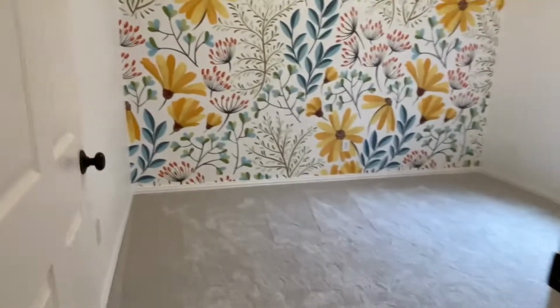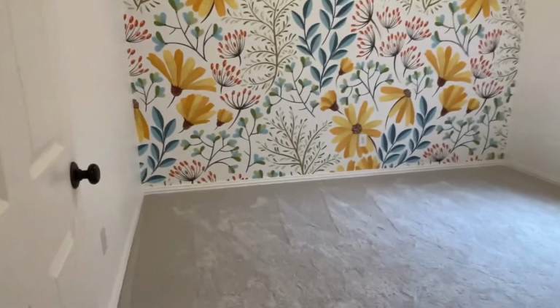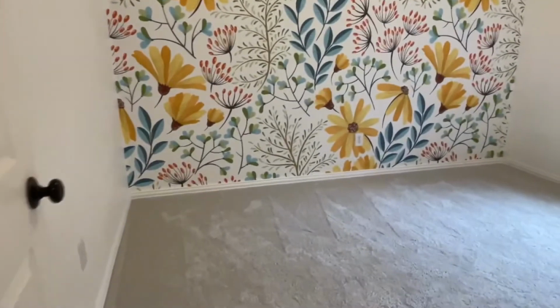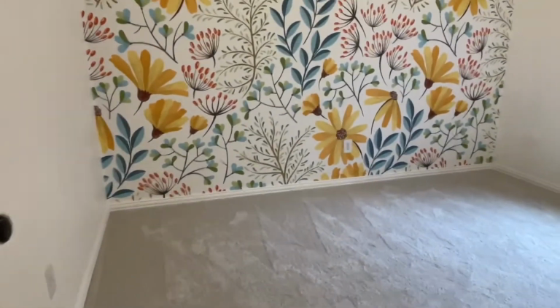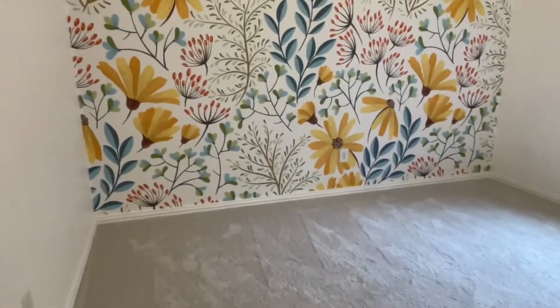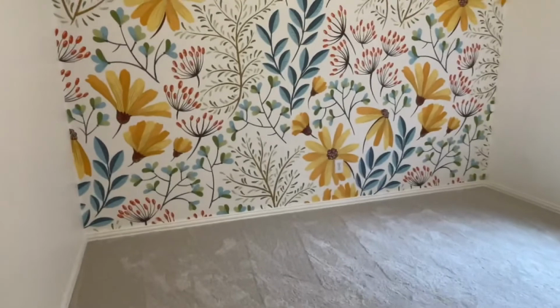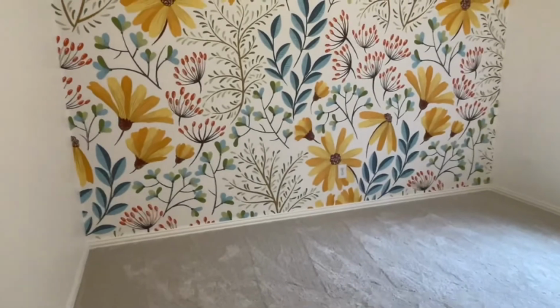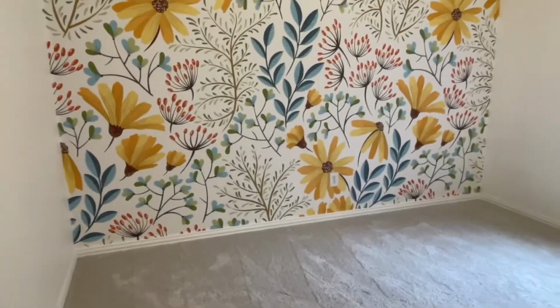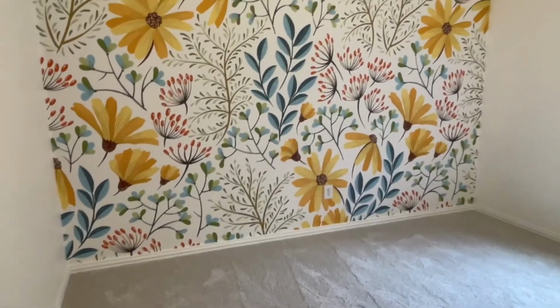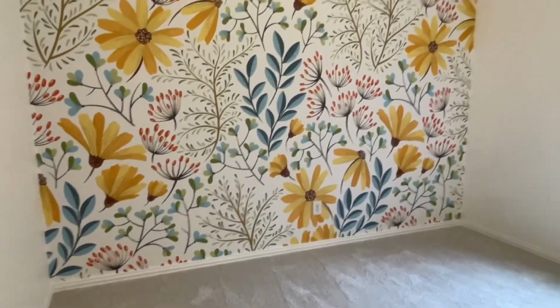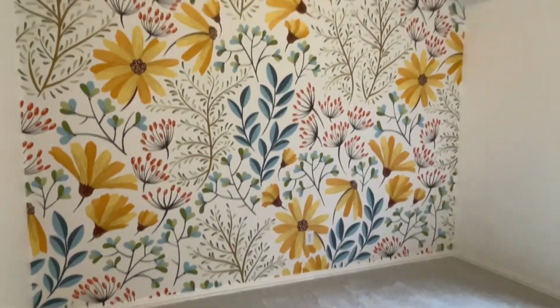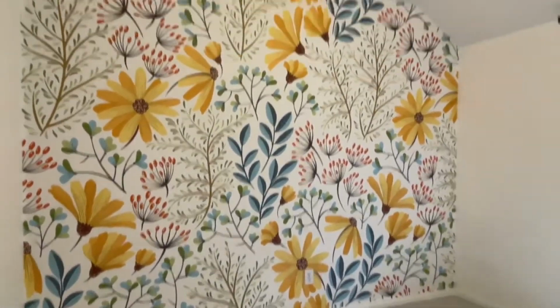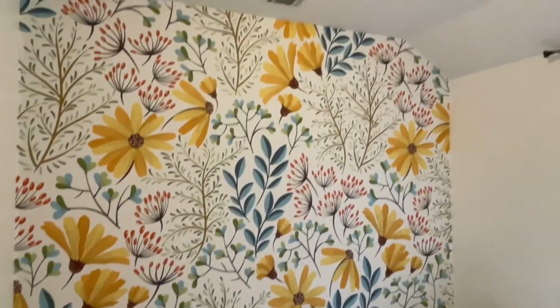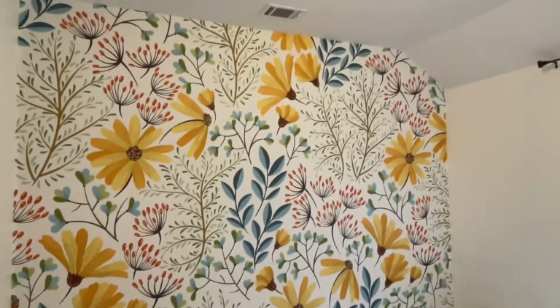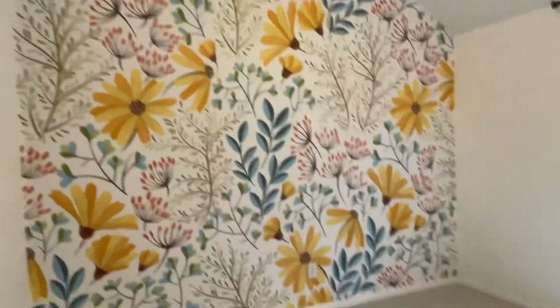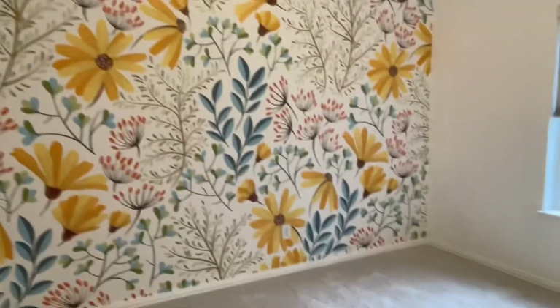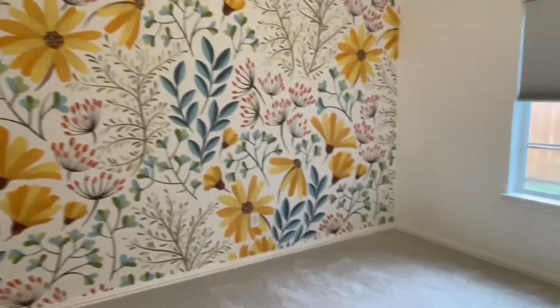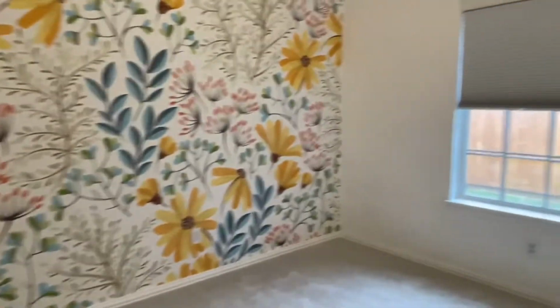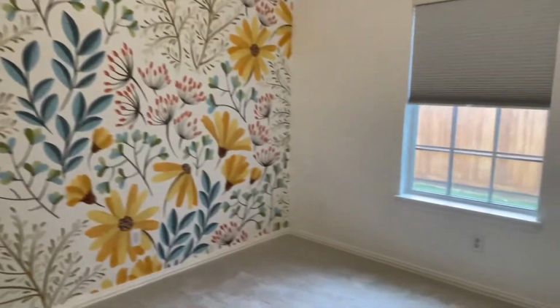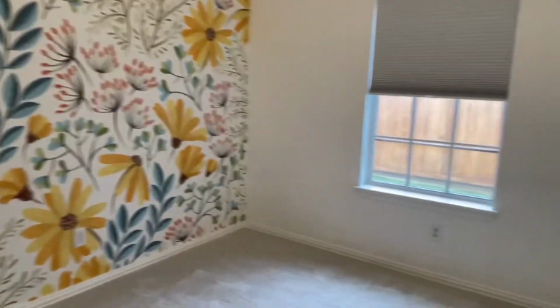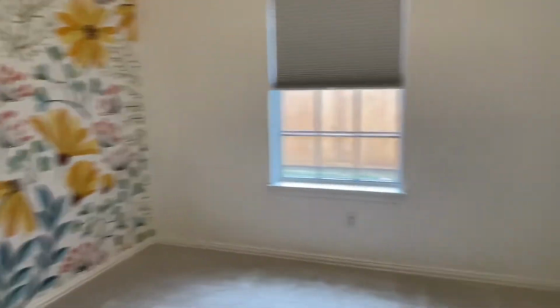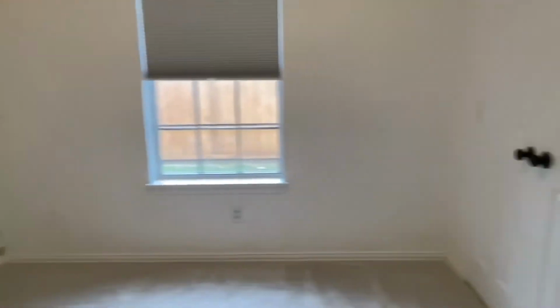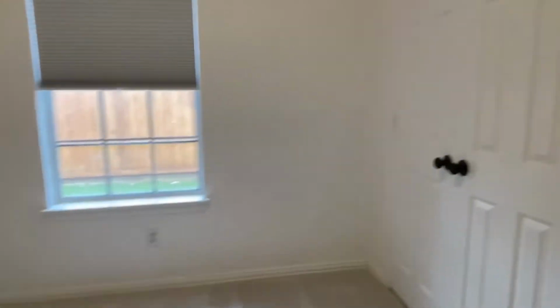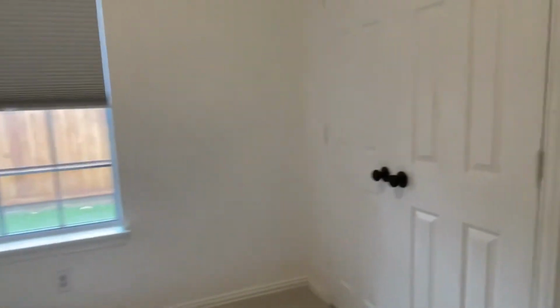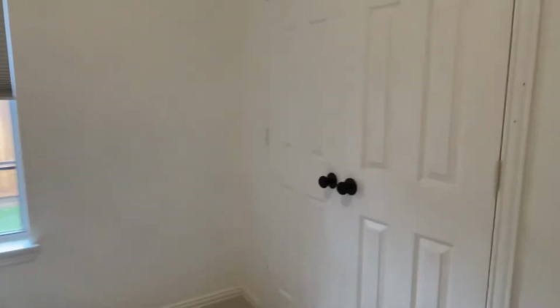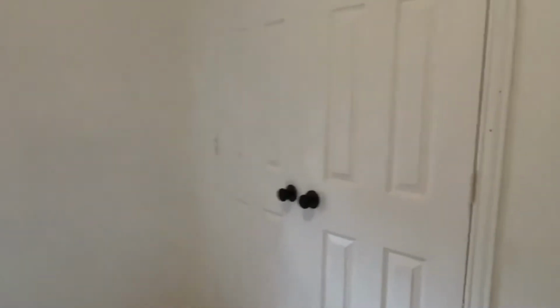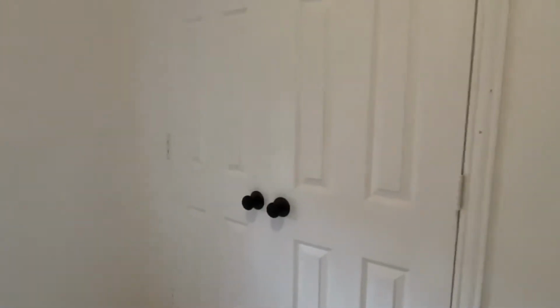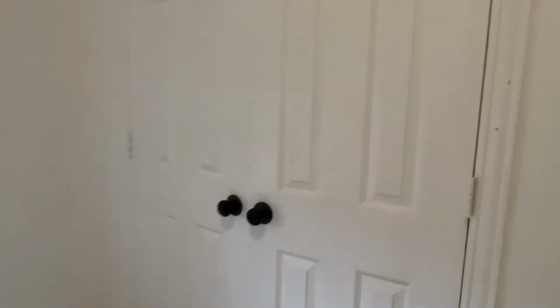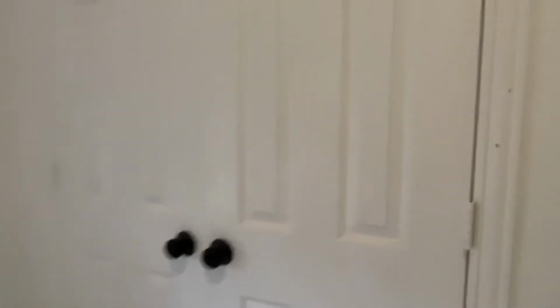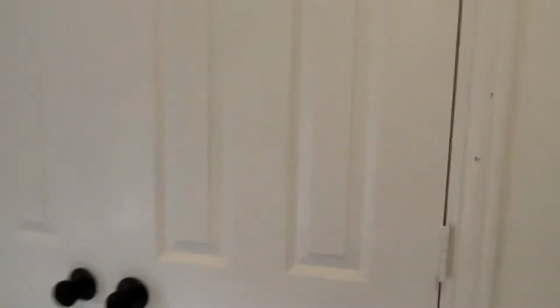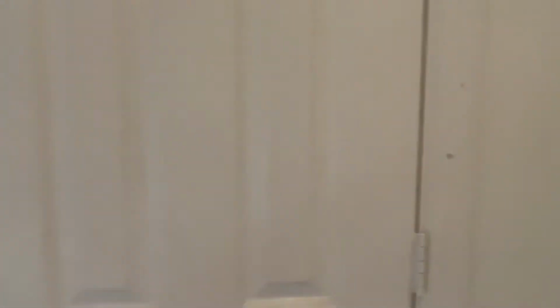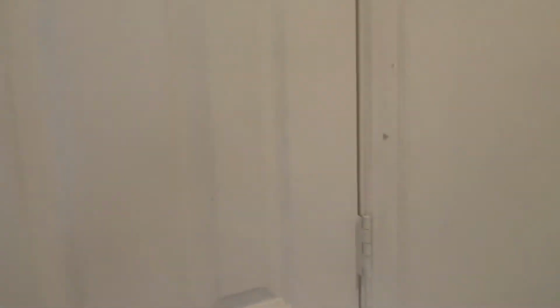This is bedroom two. Pretty wallpaper. Double doors on the closet.